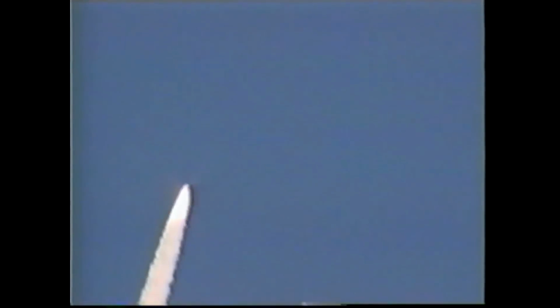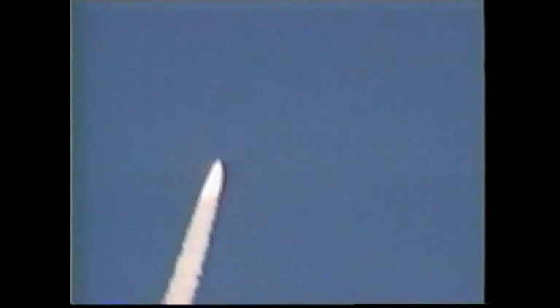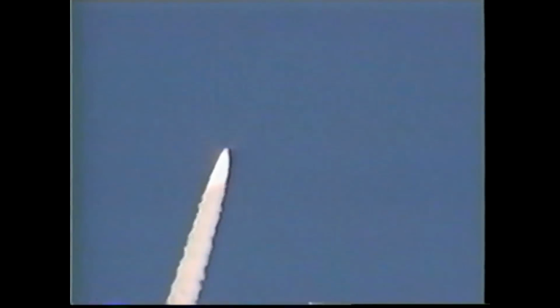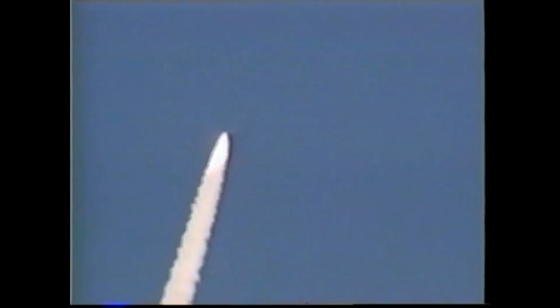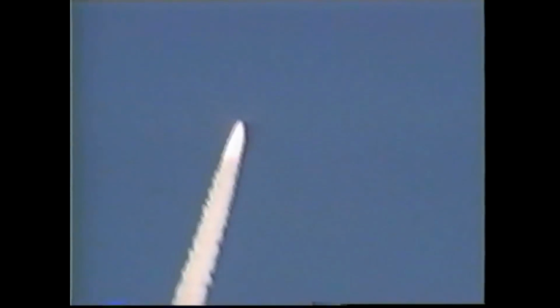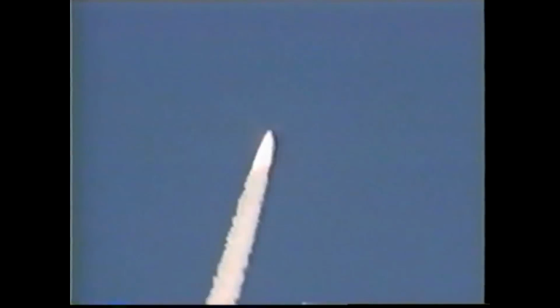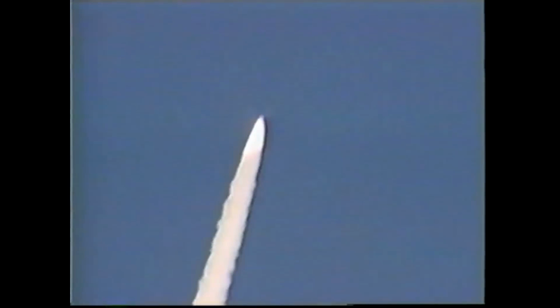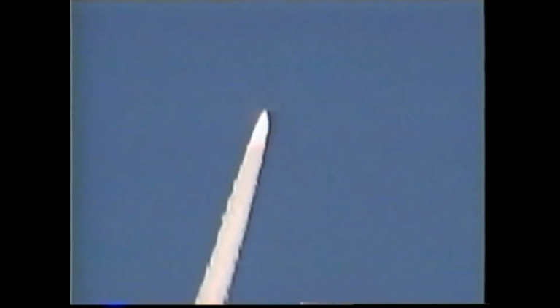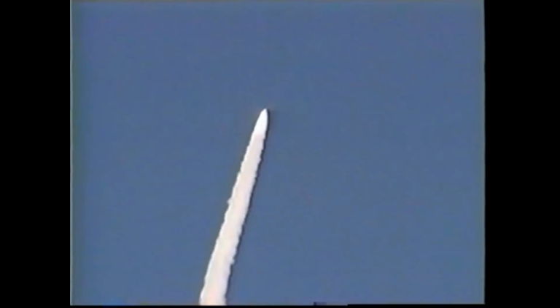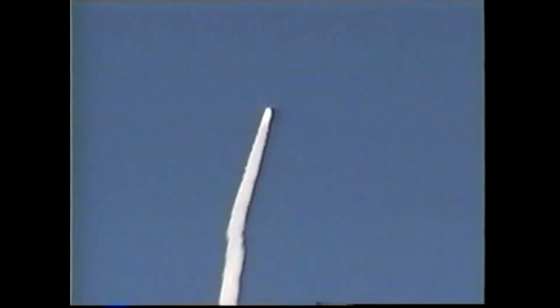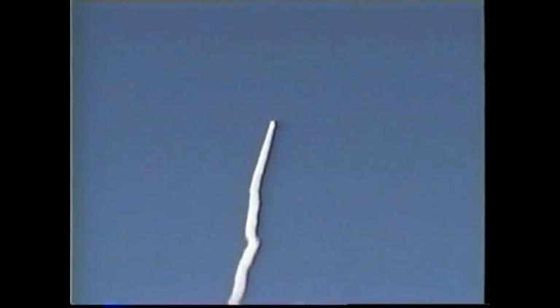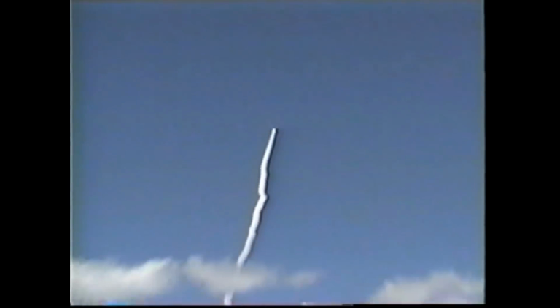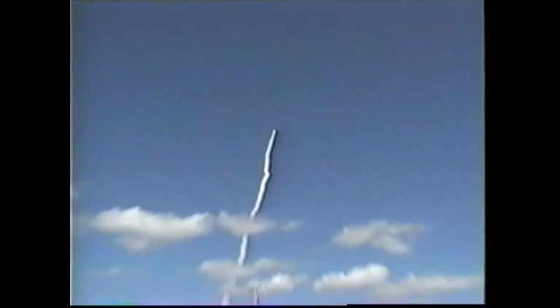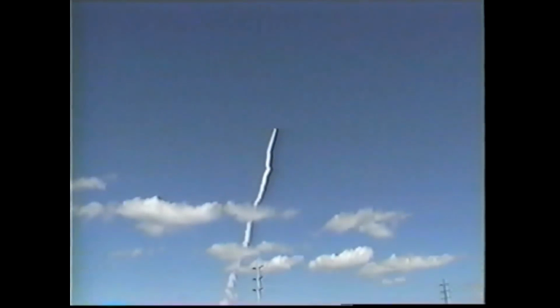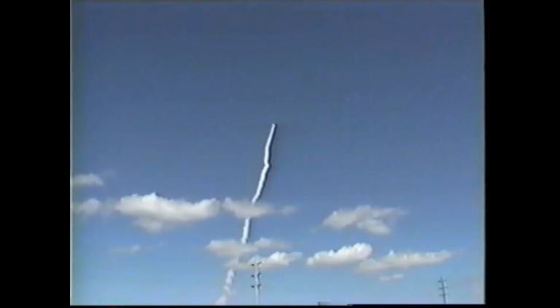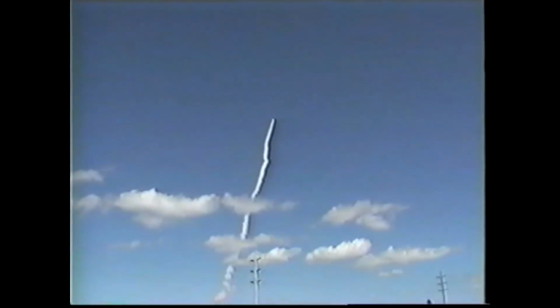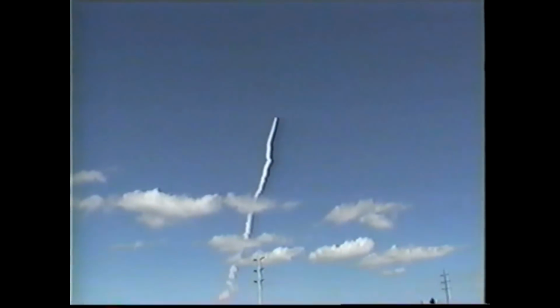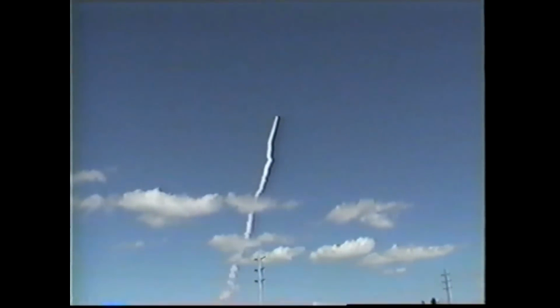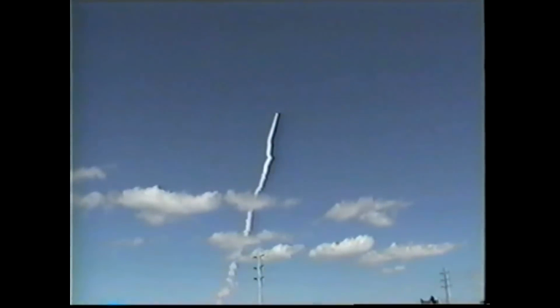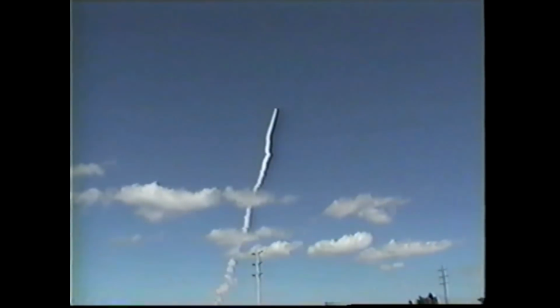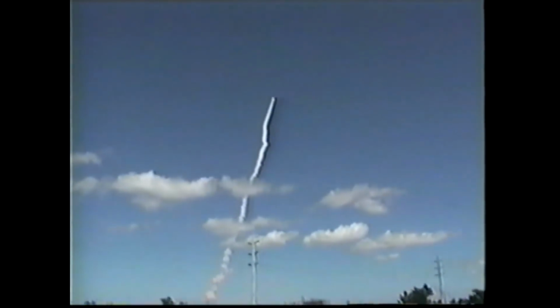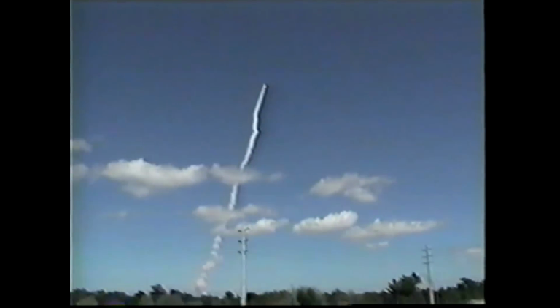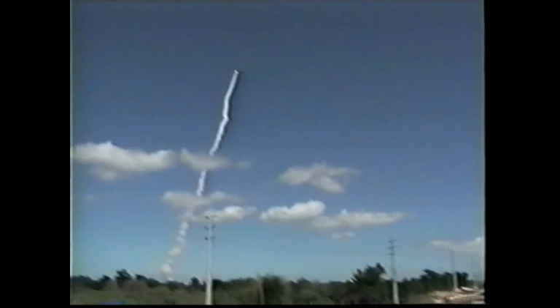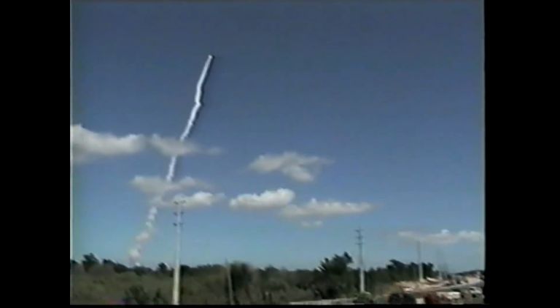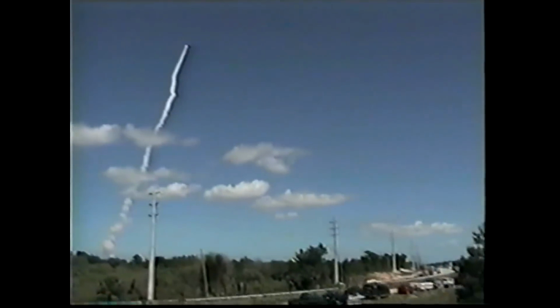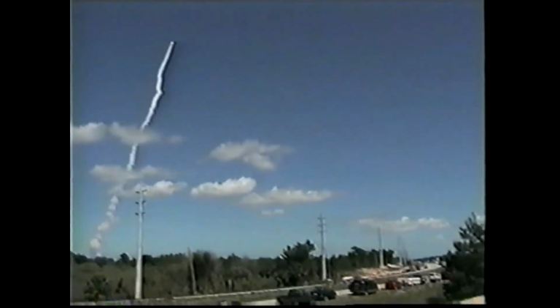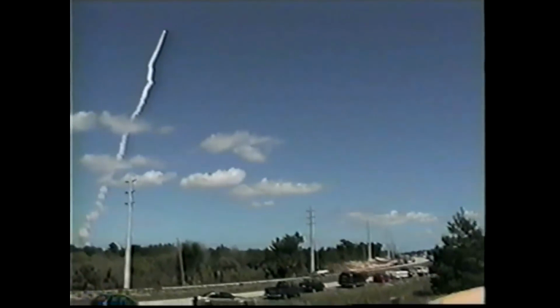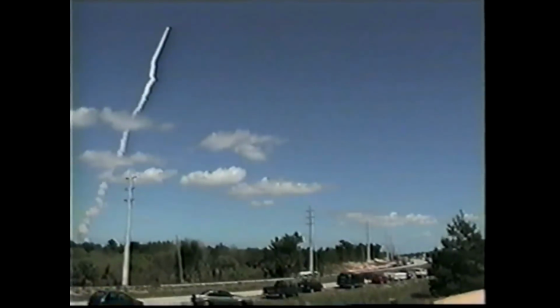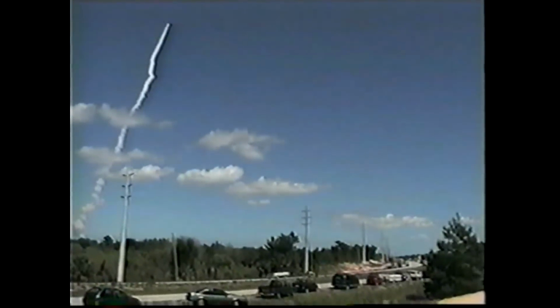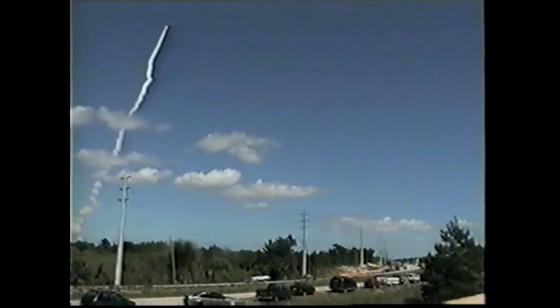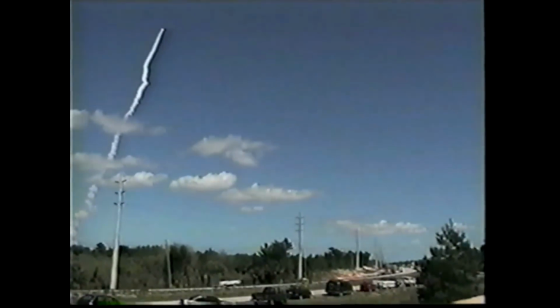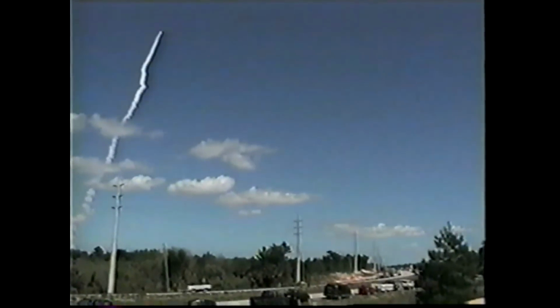In these blue skies, this is absolutely beautiful. Not a cloud in the way. You can see this from, I'm sure, real far away. Columbia being in the gold throttle.